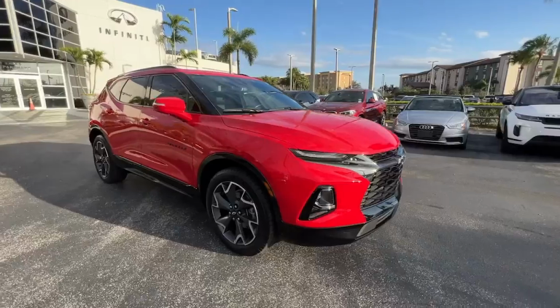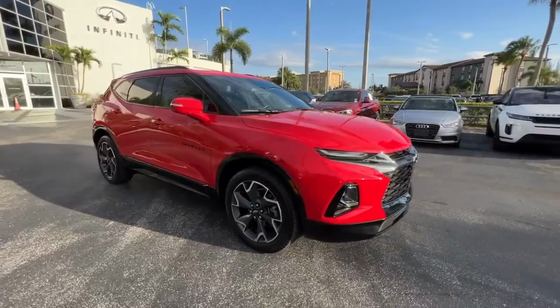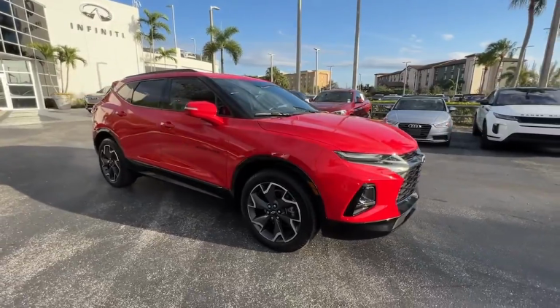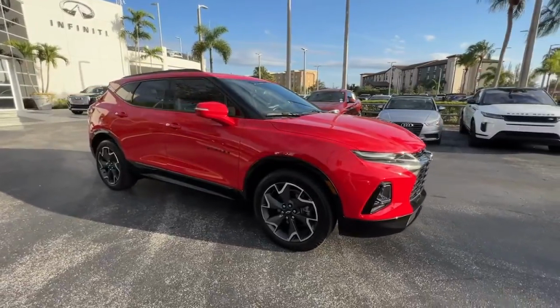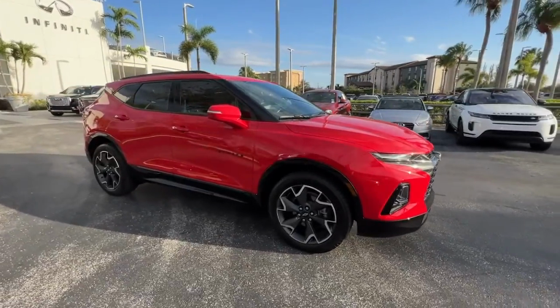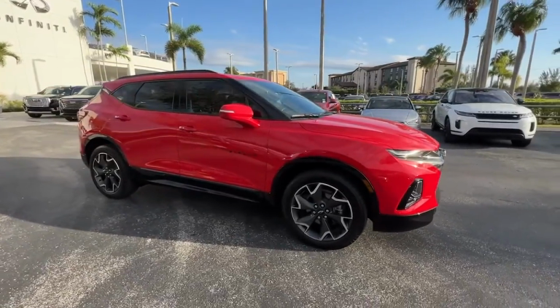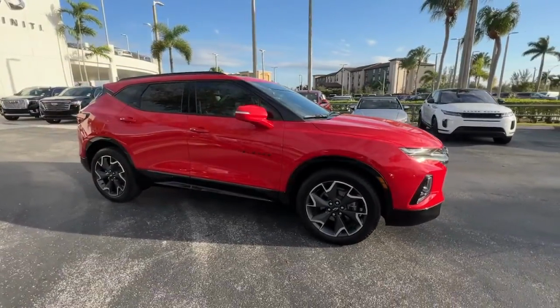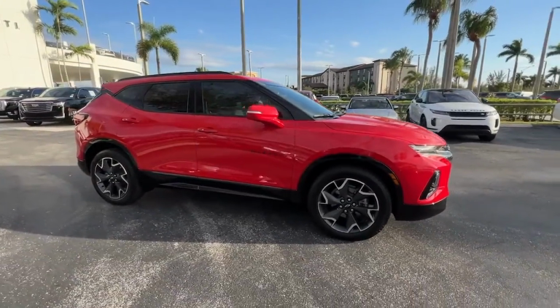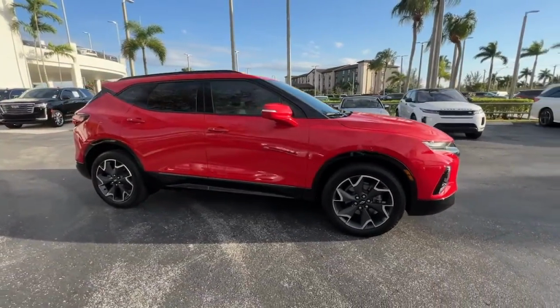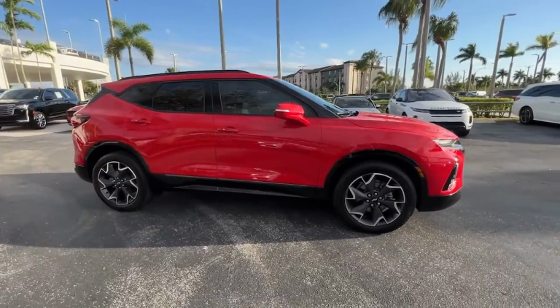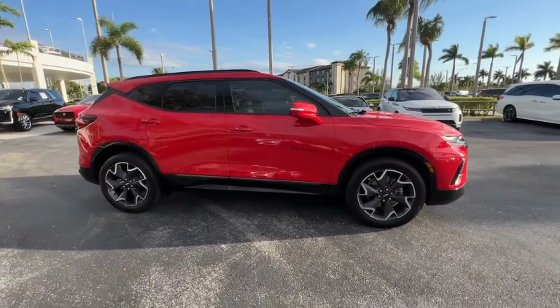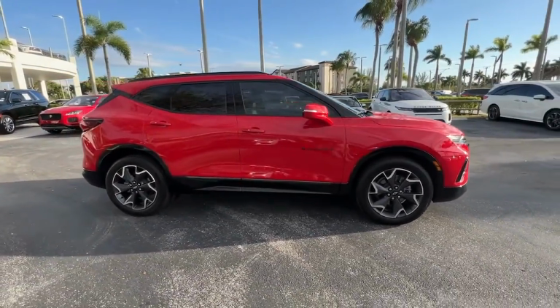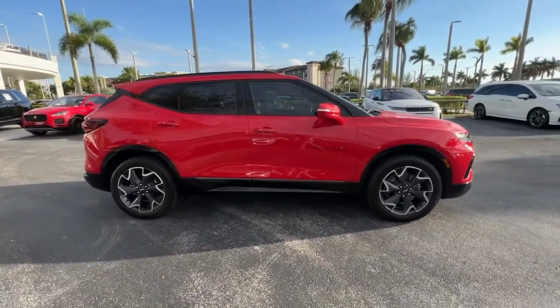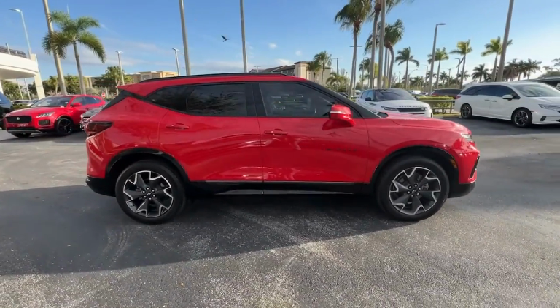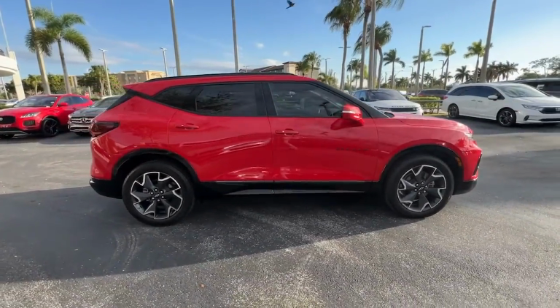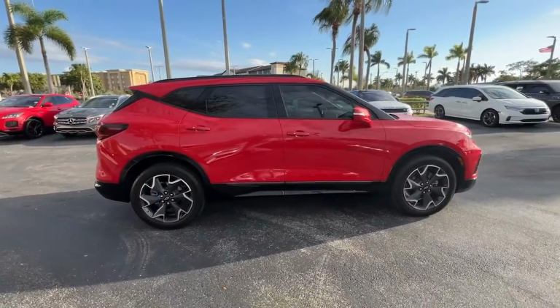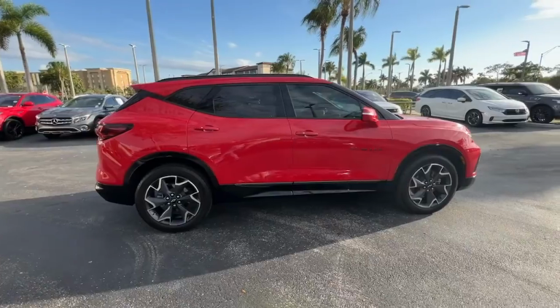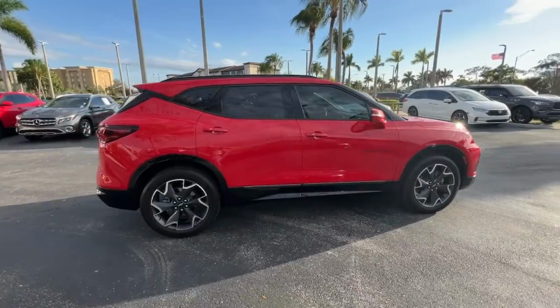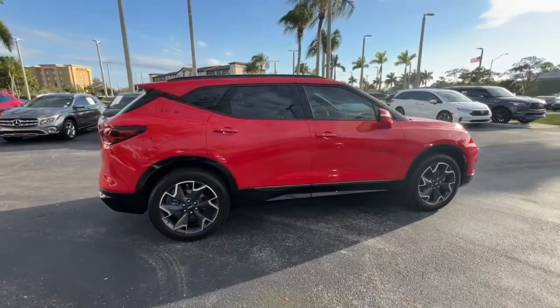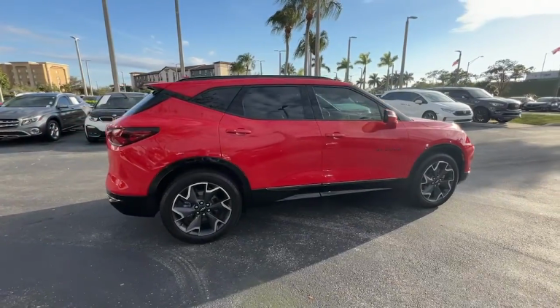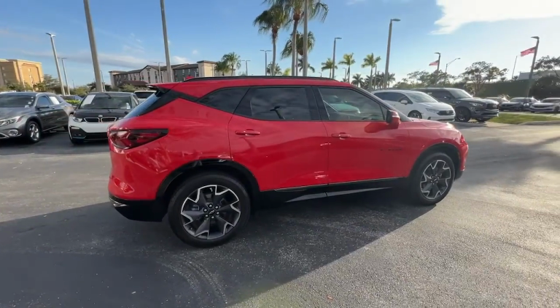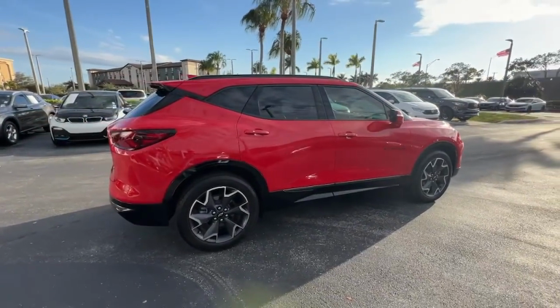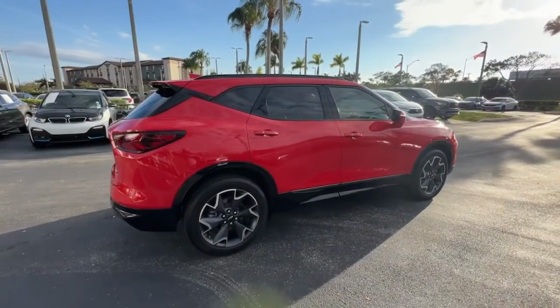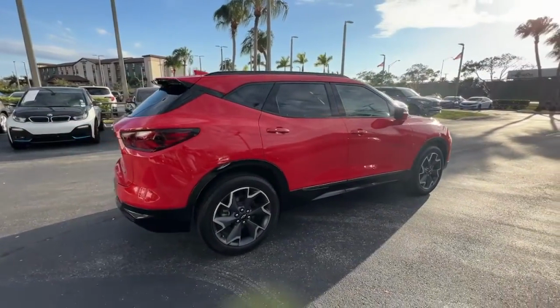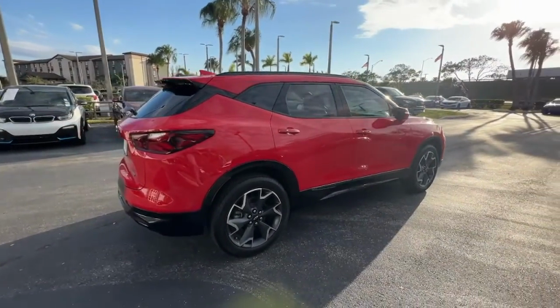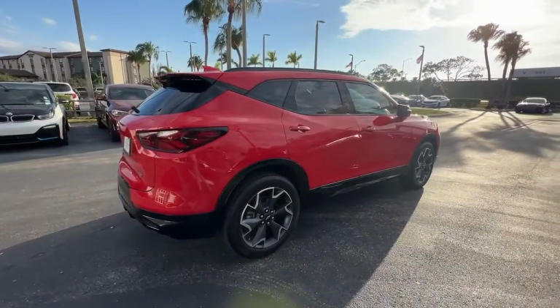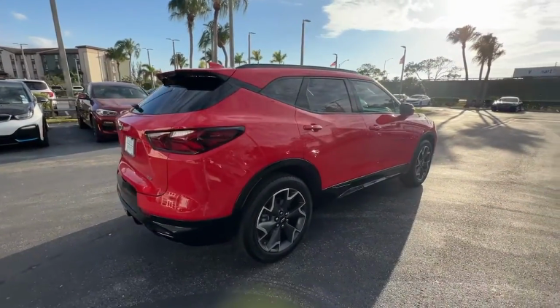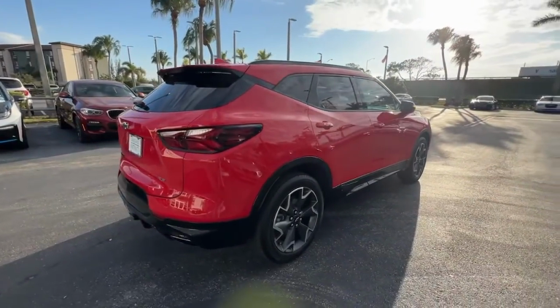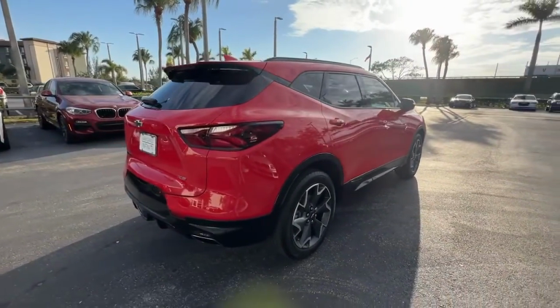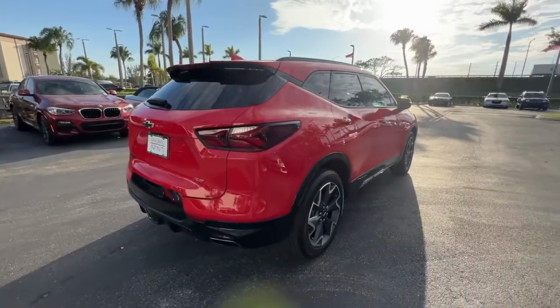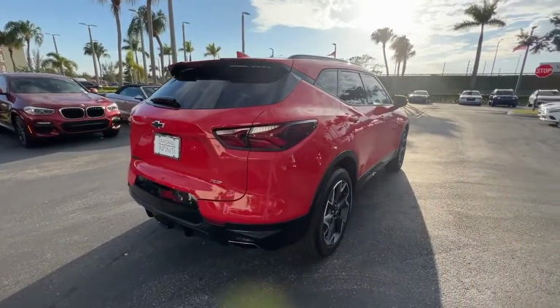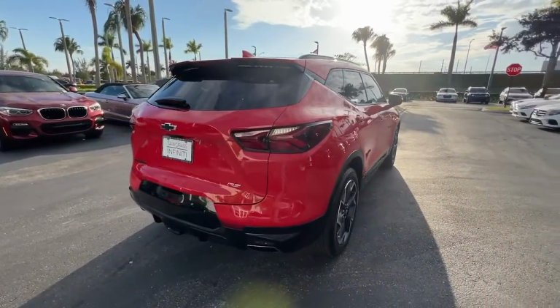Here is a wonderful 2021 Chevrolet Blazer. With less than 25,000 miles on the odometer, this vehicle stands out from the rest.